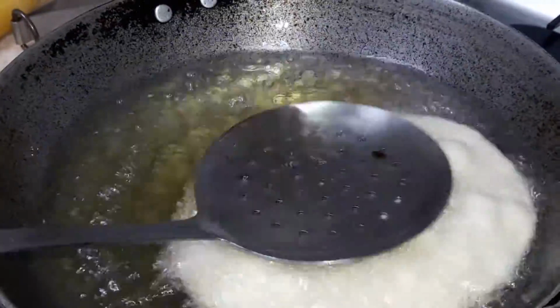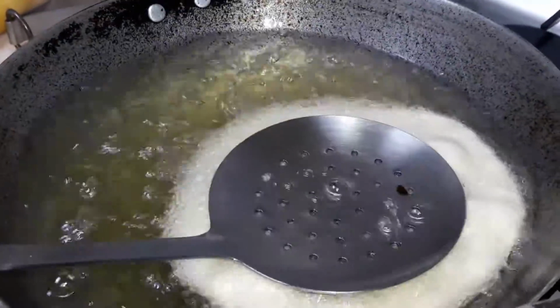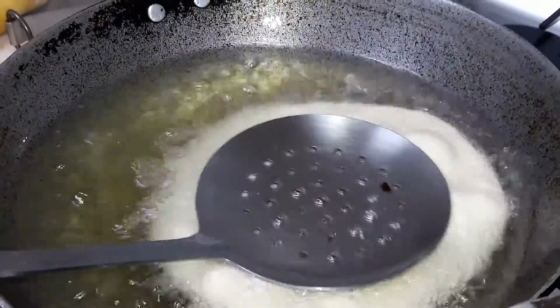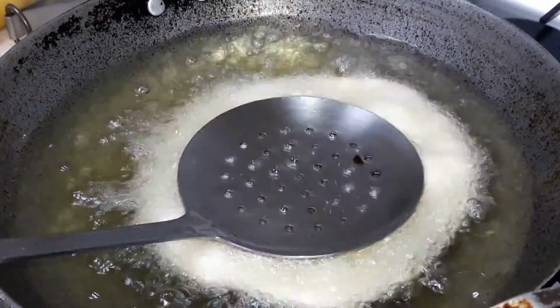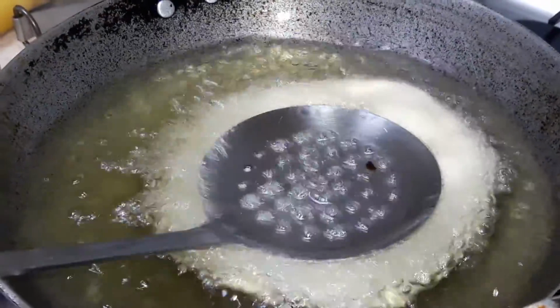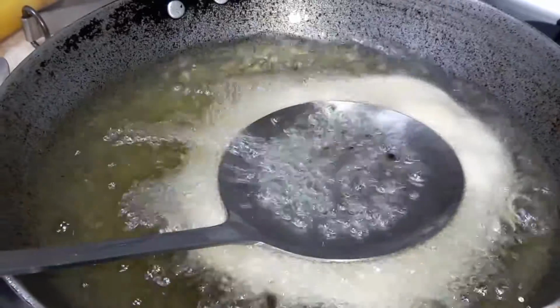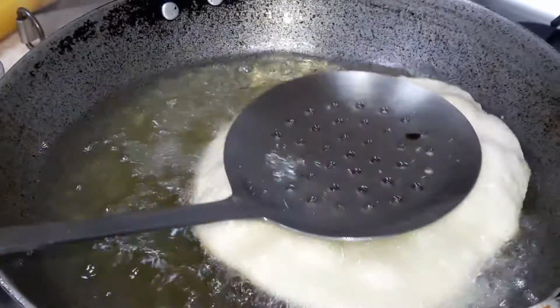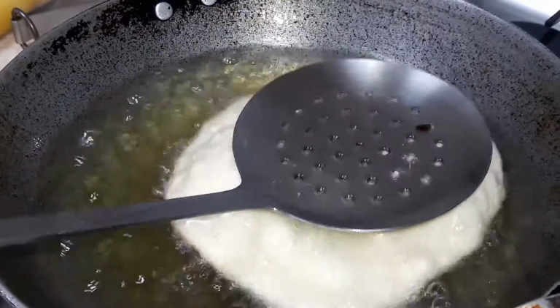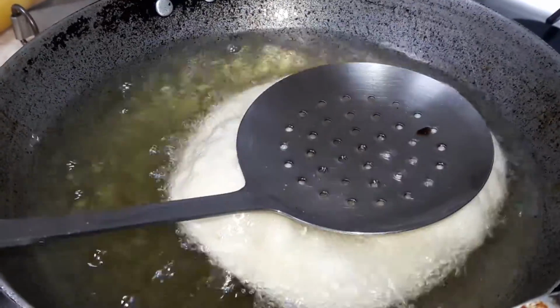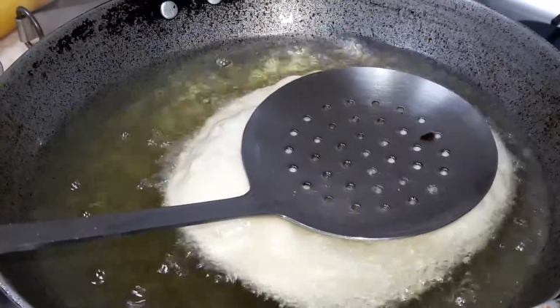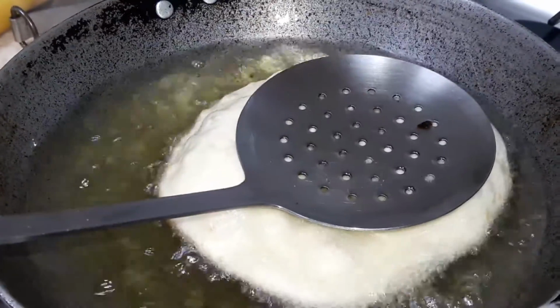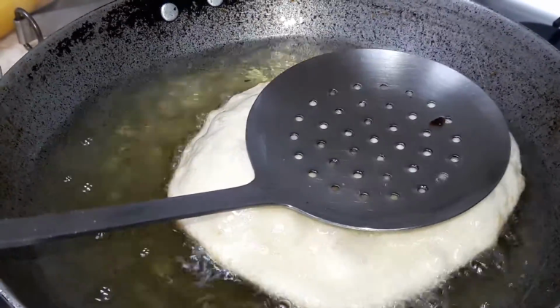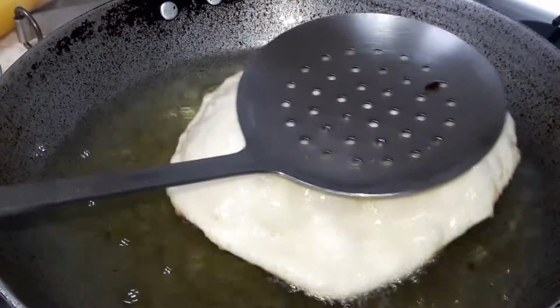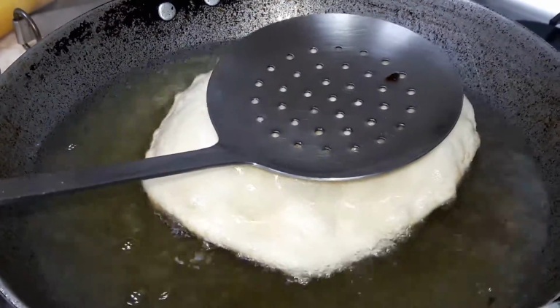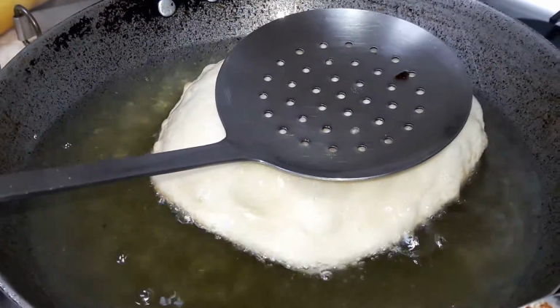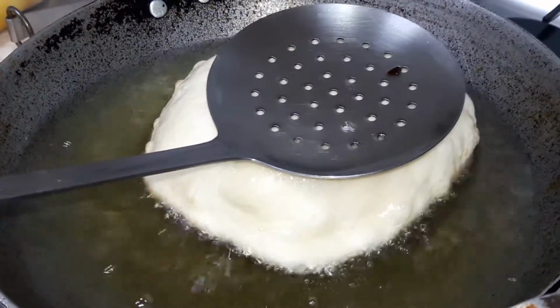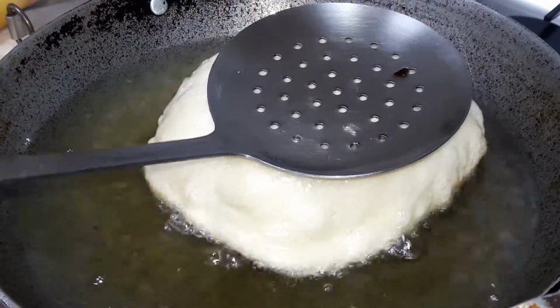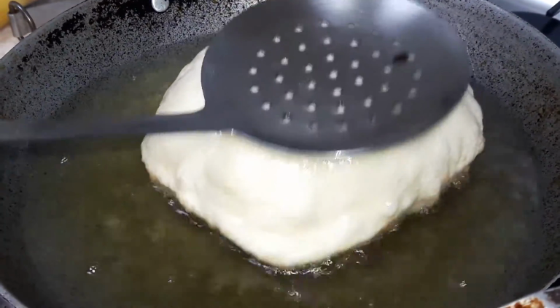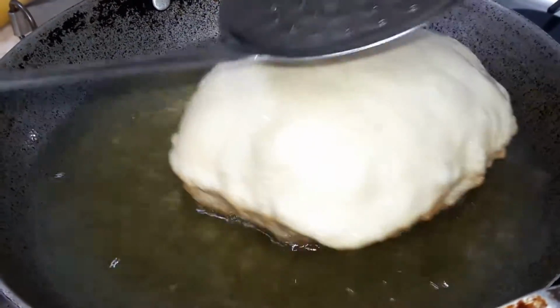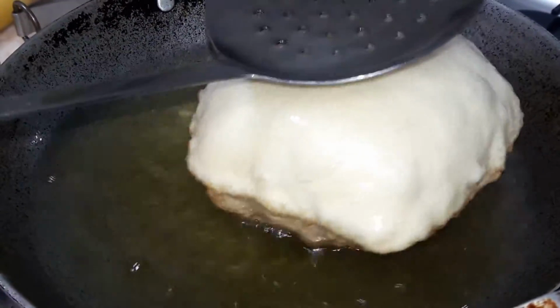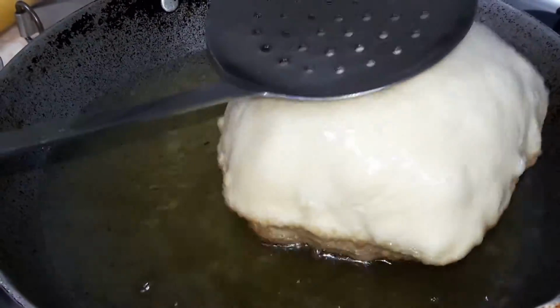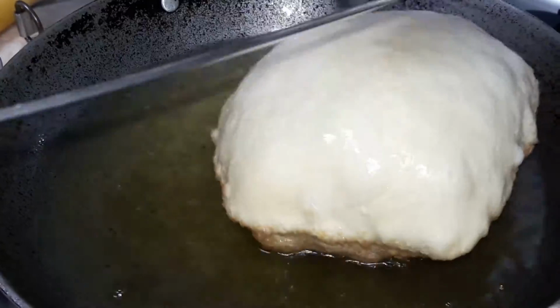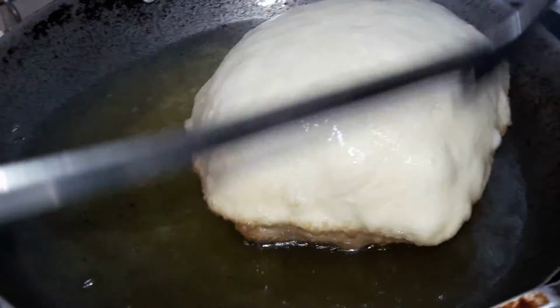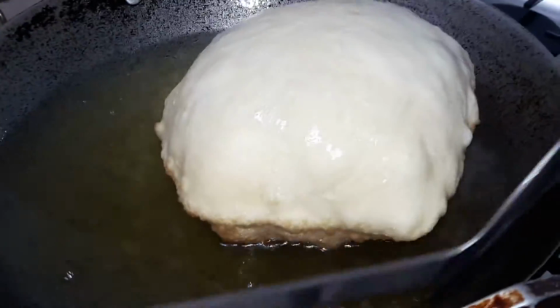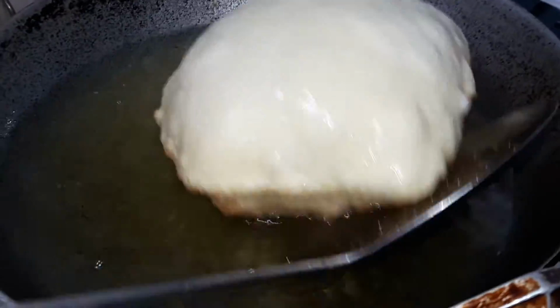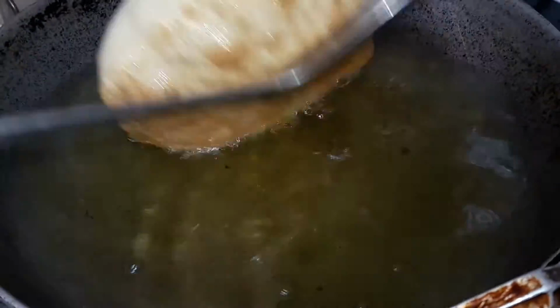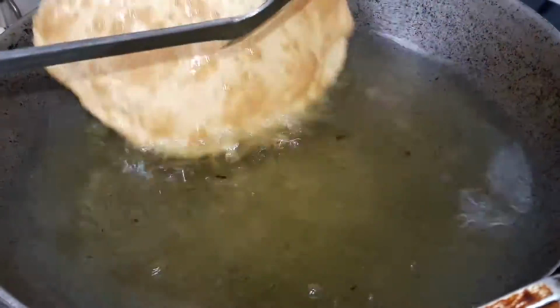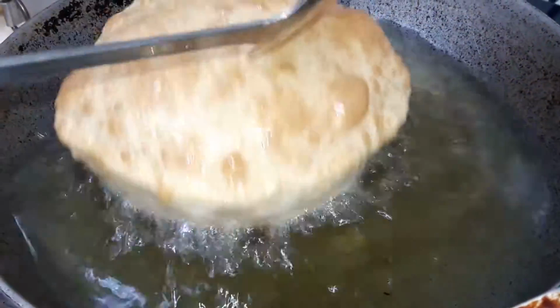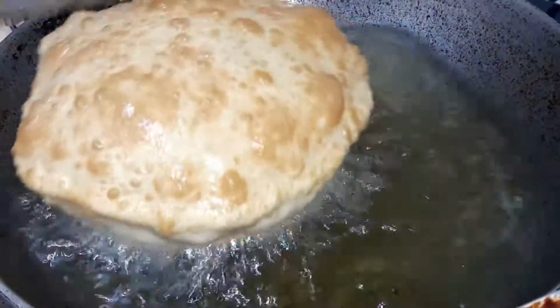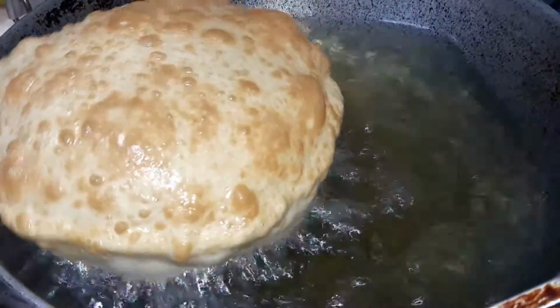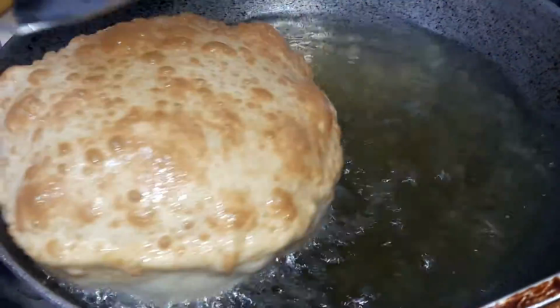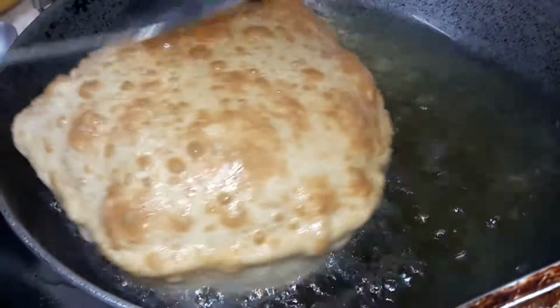You have to press this with the spoon, then it will raise itself. Look at the bhaturas.